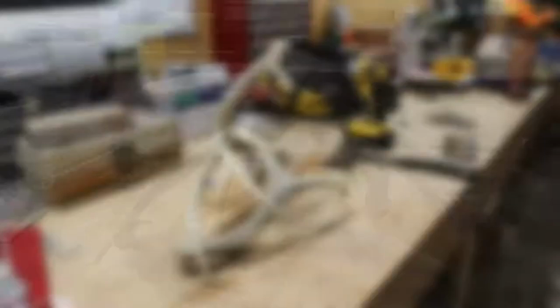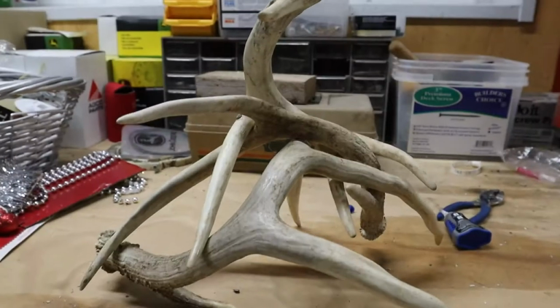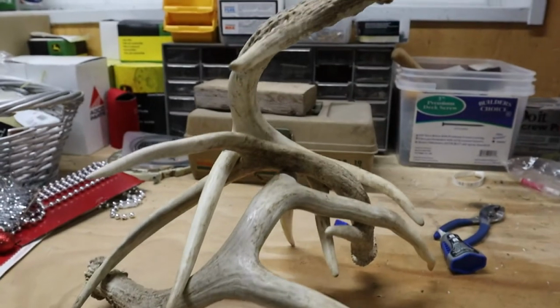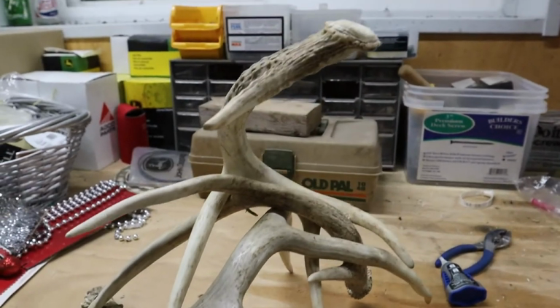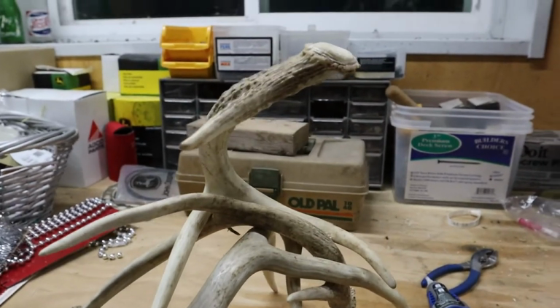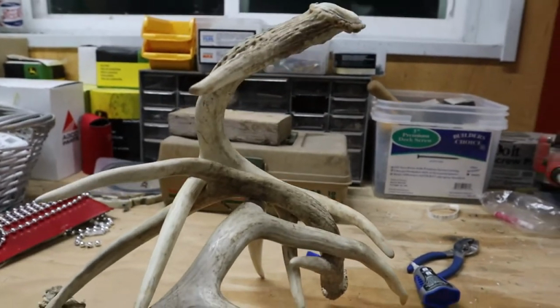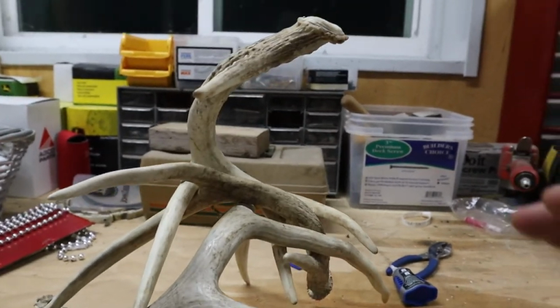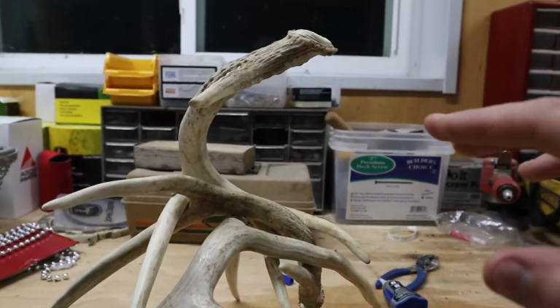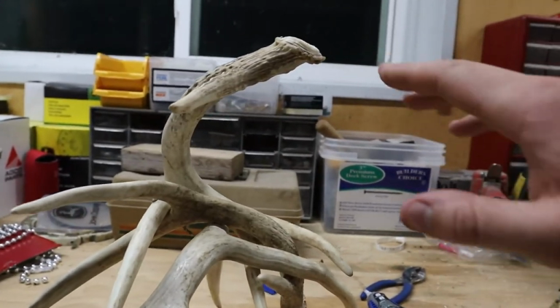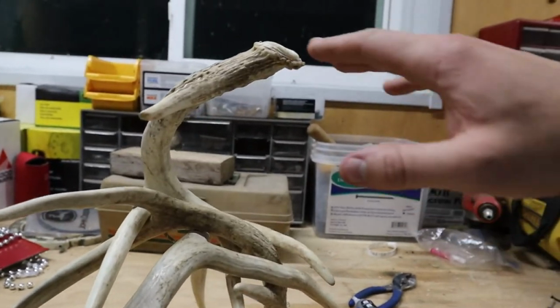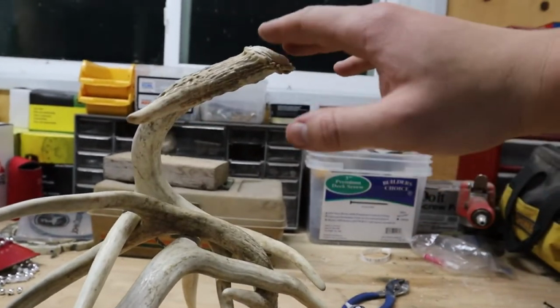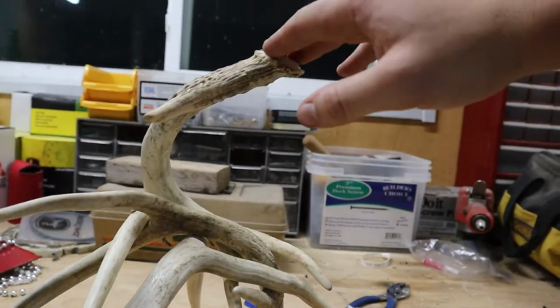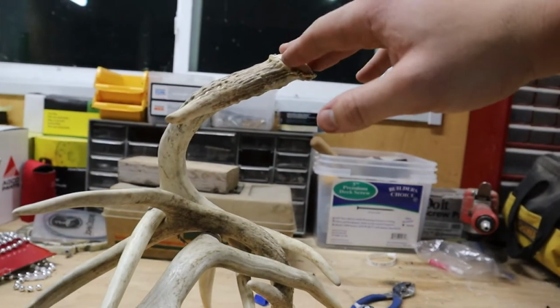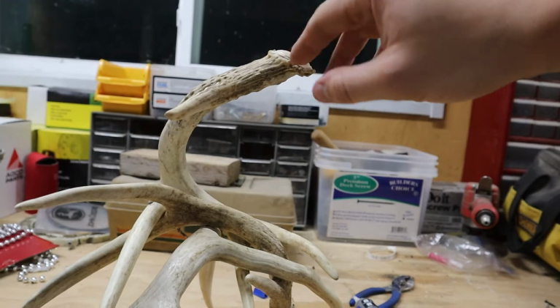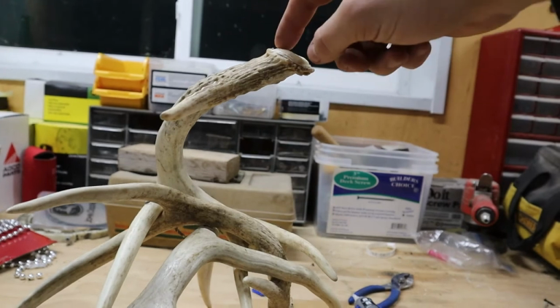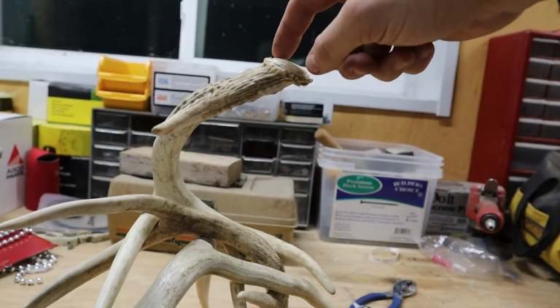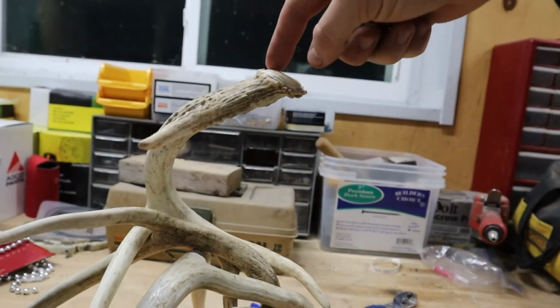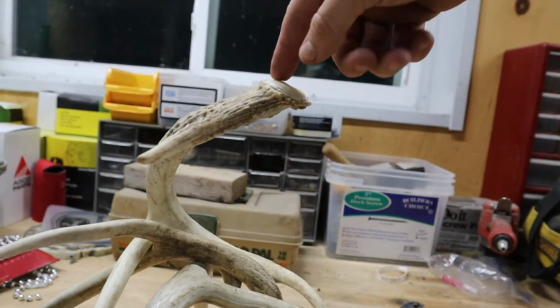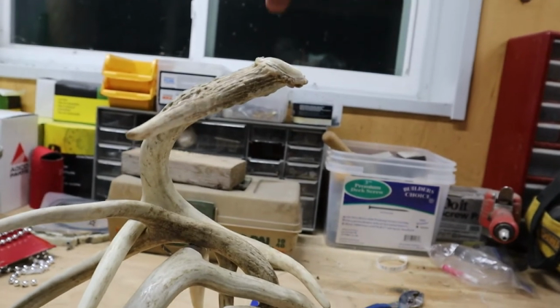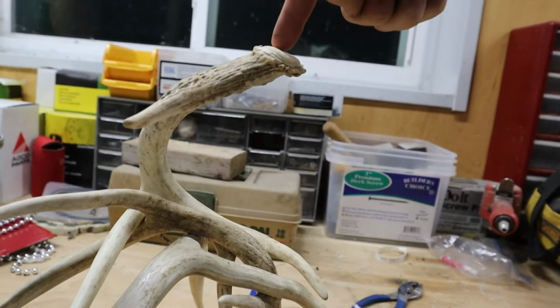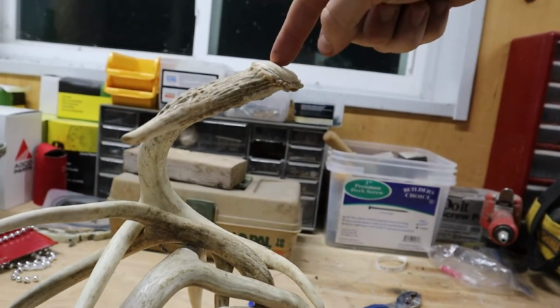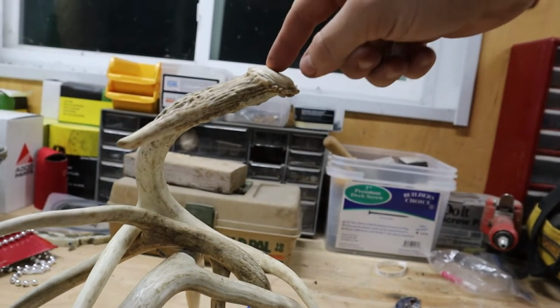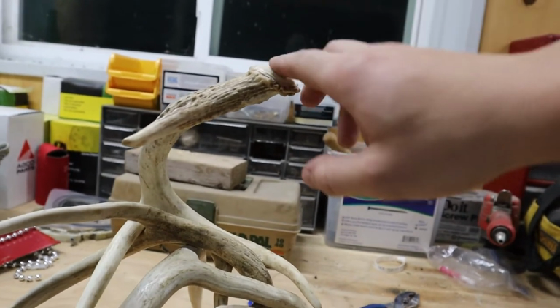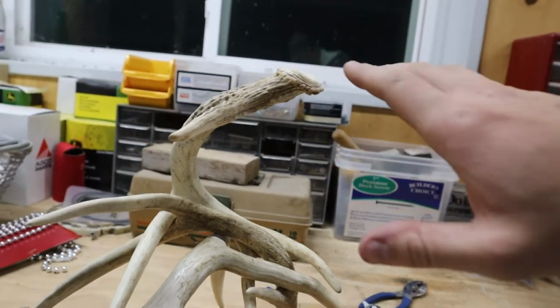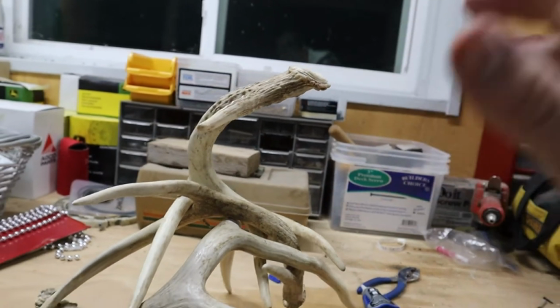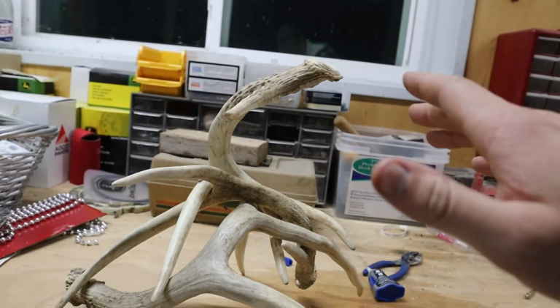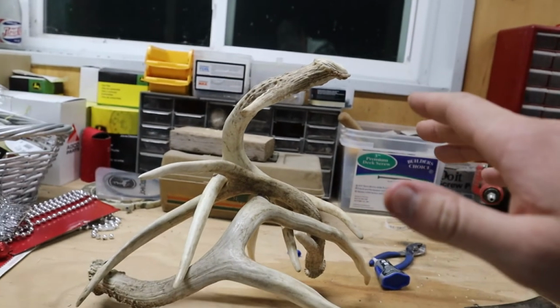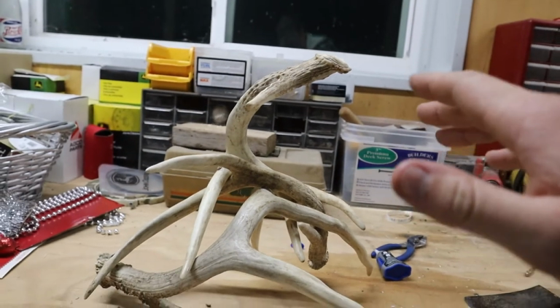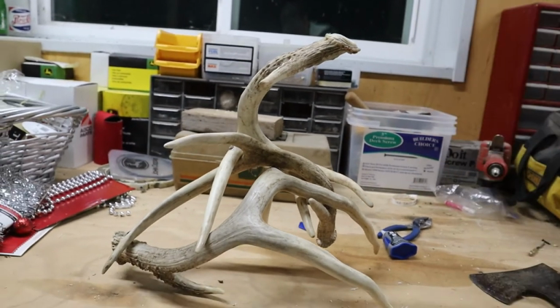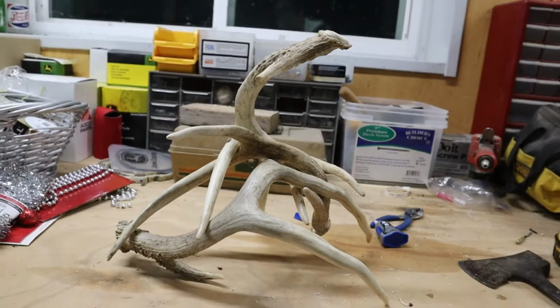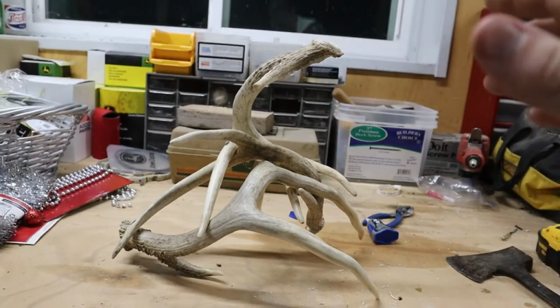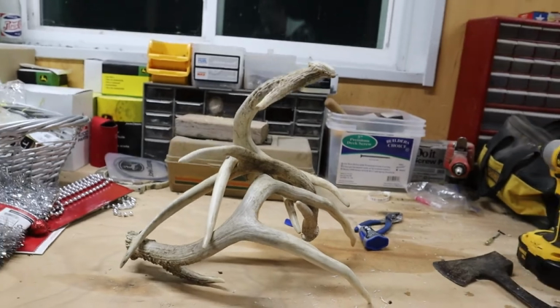Okay, so now we have this so far — I know it isn't perfectly flat but we can make it work. We're gonna drill a hole through here and I'm gonna go get the lamp parts and be right back.